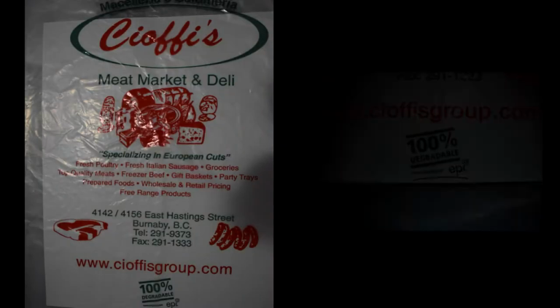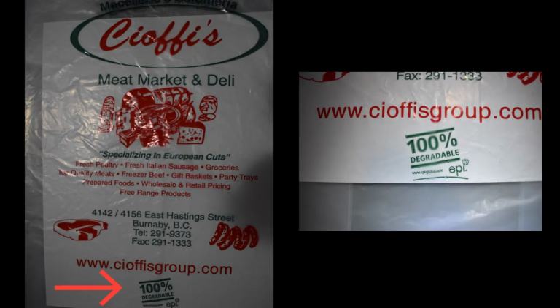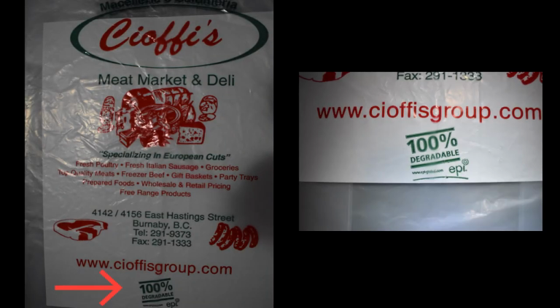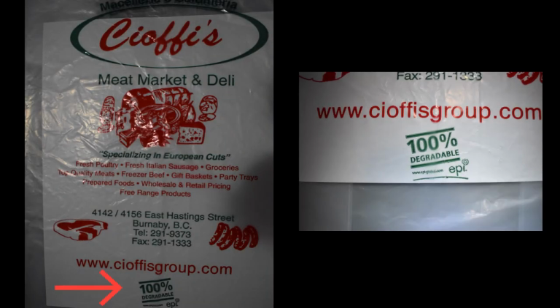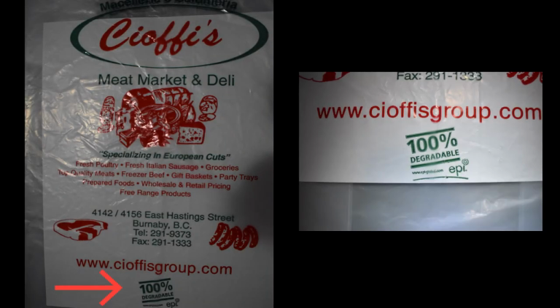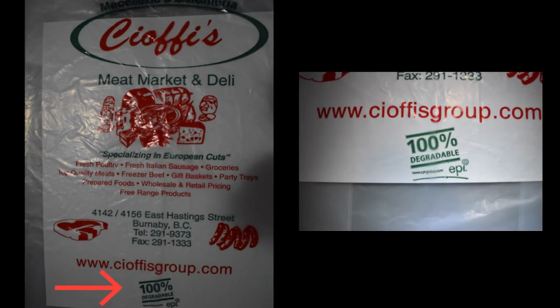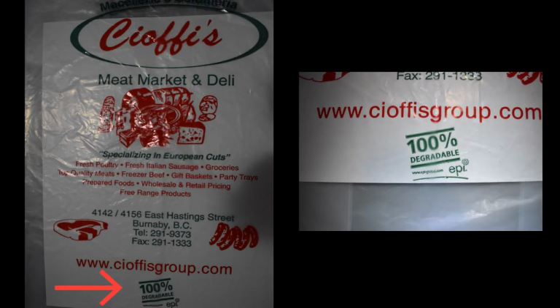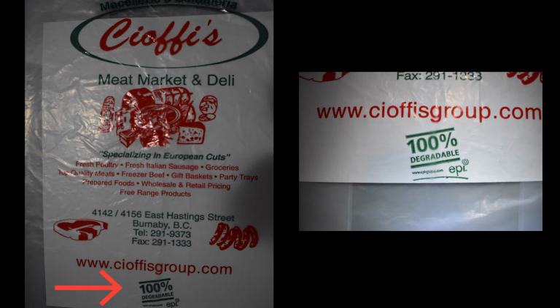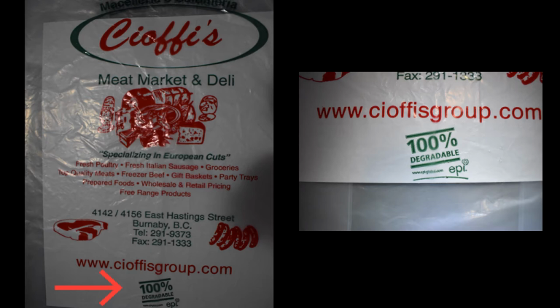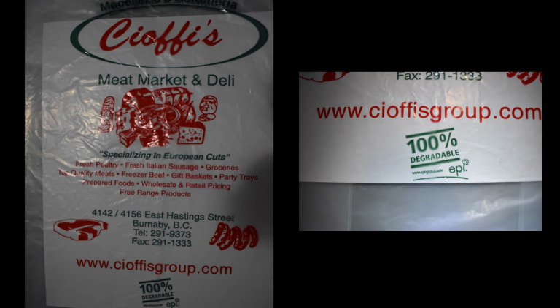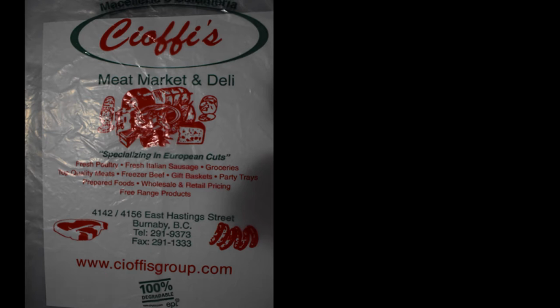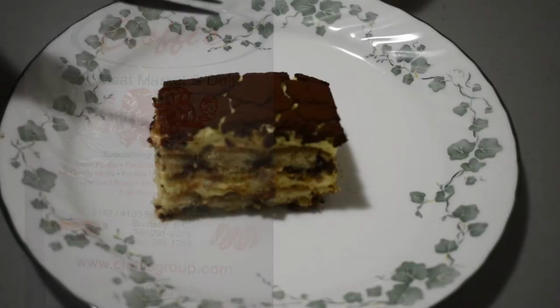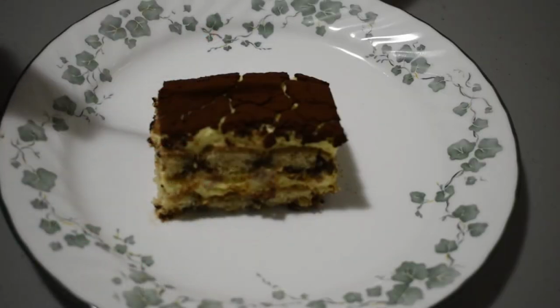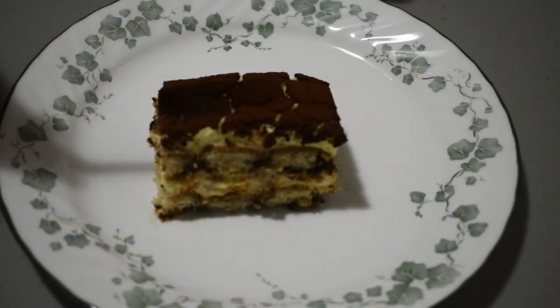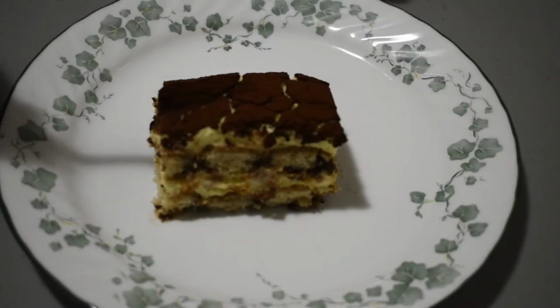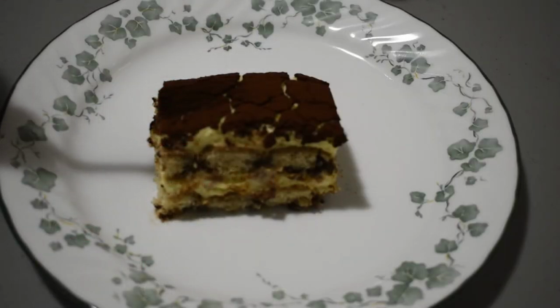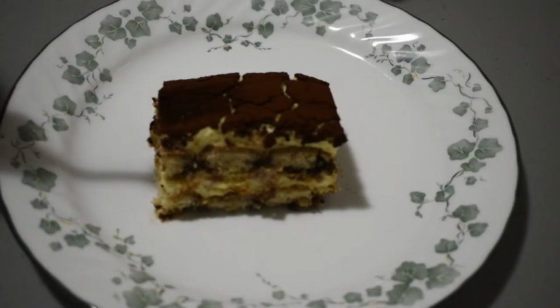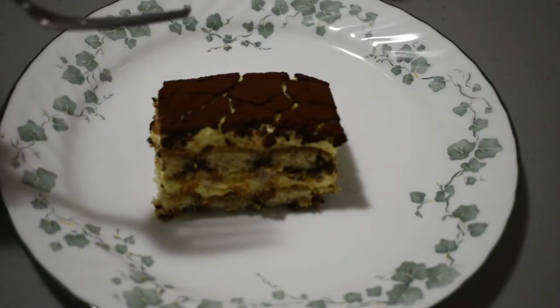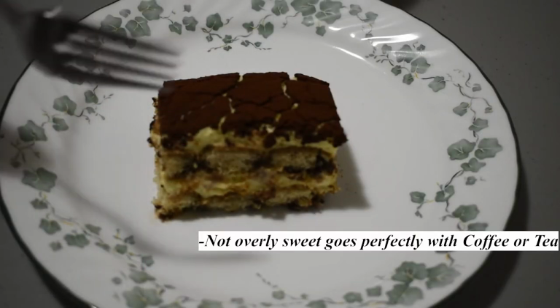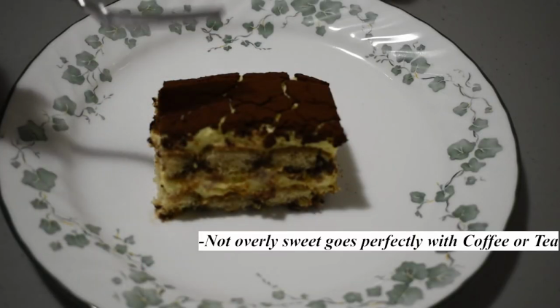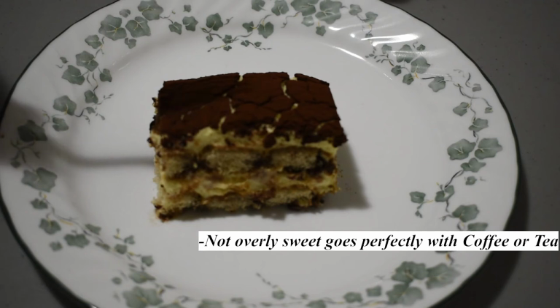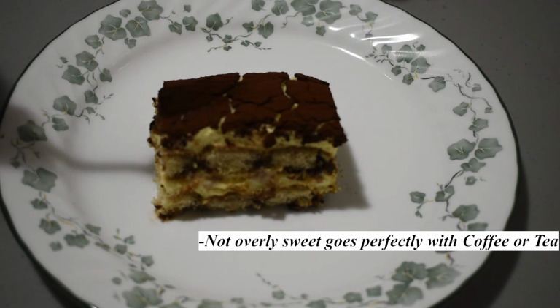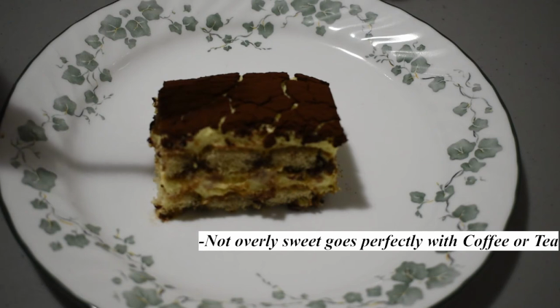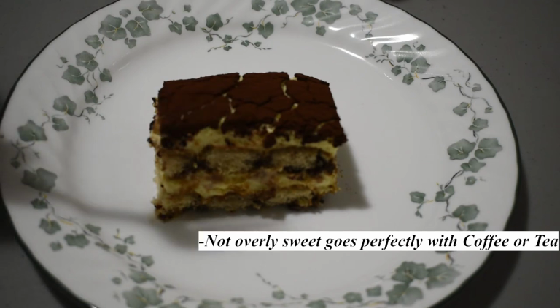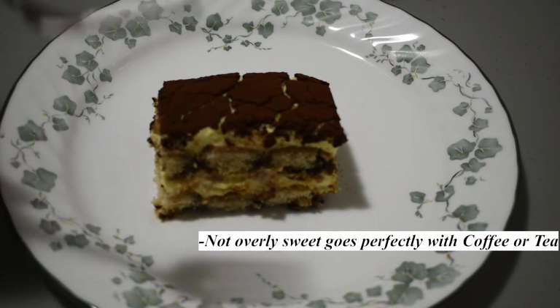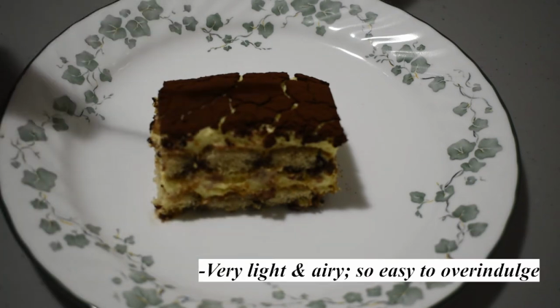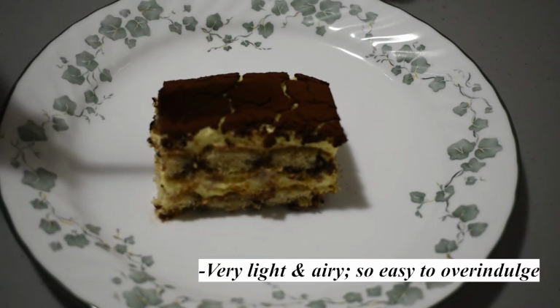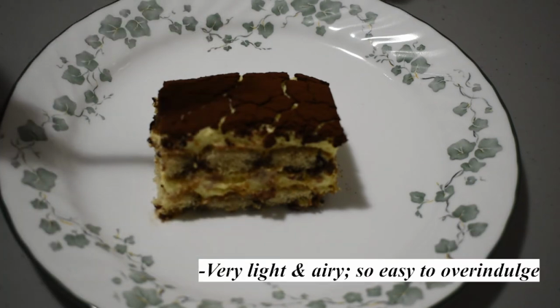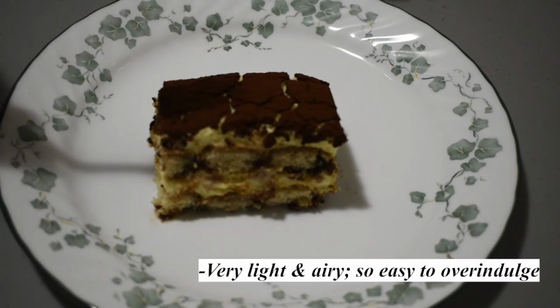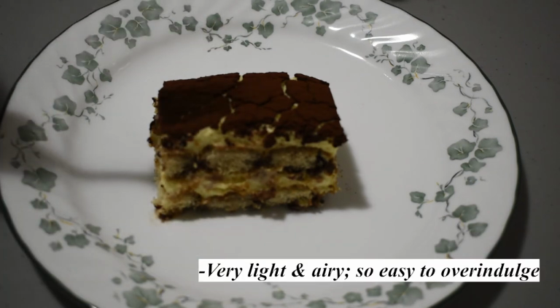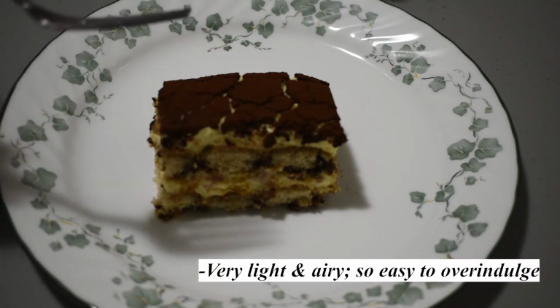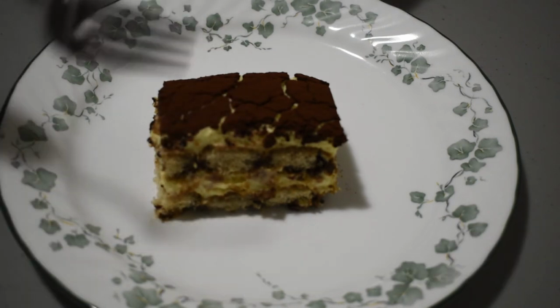Bonus! Shofi's does its part to help the environment by using 100% decomposable bags. A few pointers: it is not an overly sweet dessert, therefore it goes perfectly with sugared coffee or tea. It is very light, so it is easy to over-indulge.